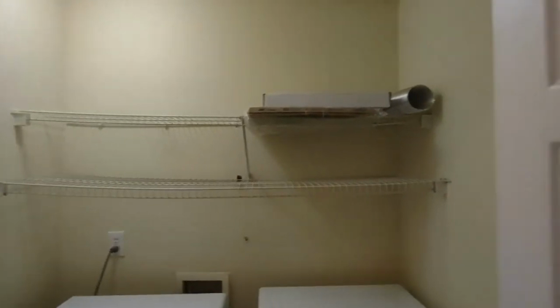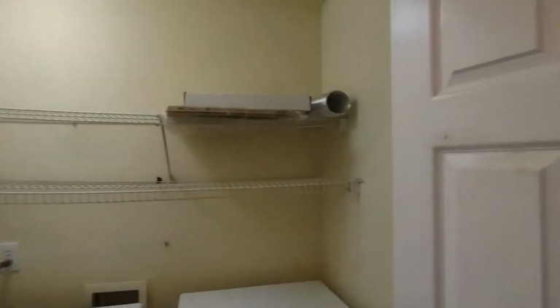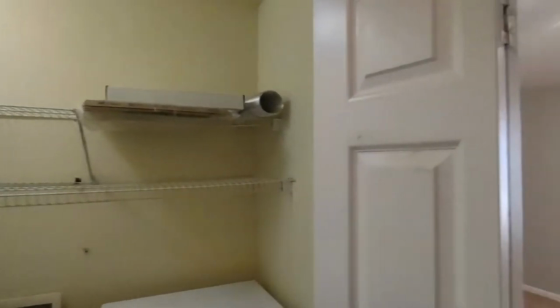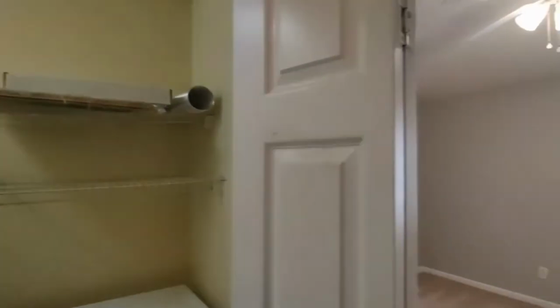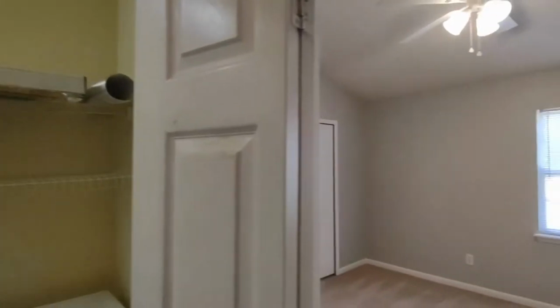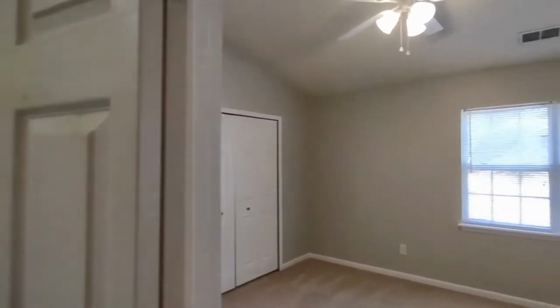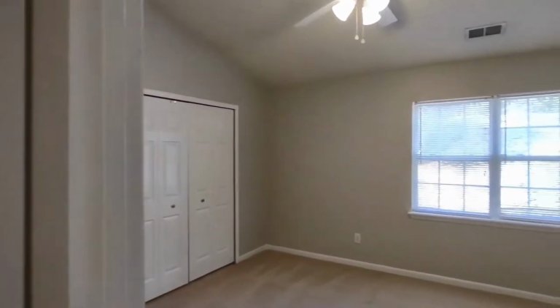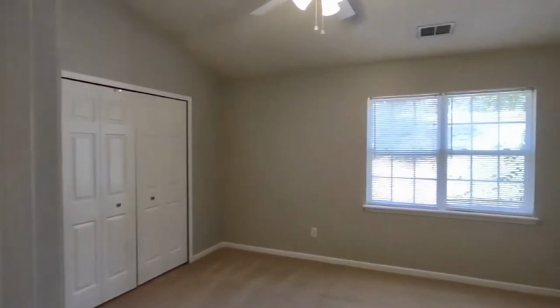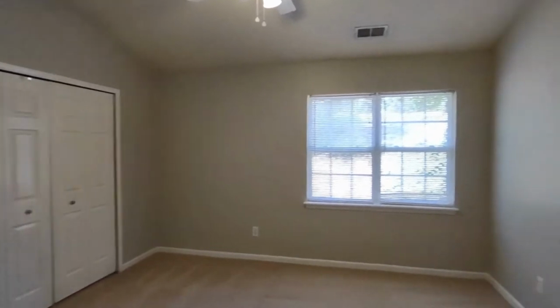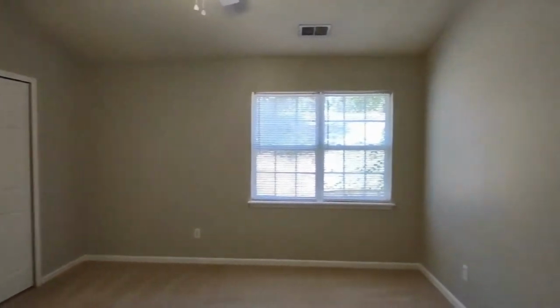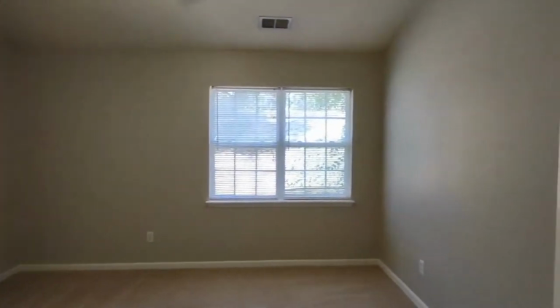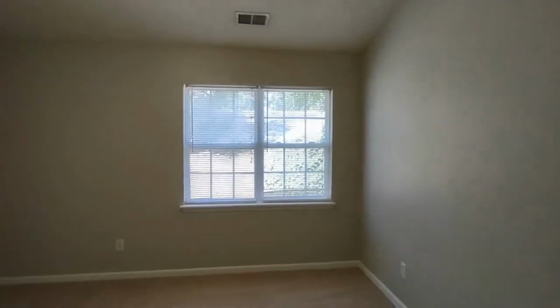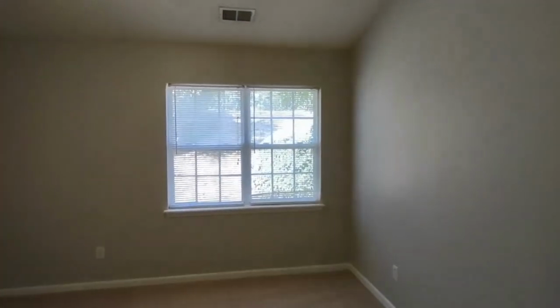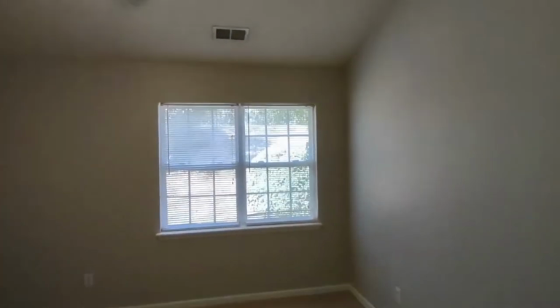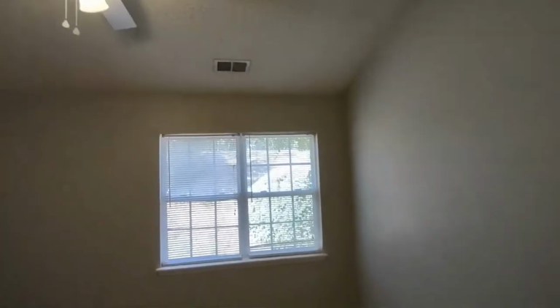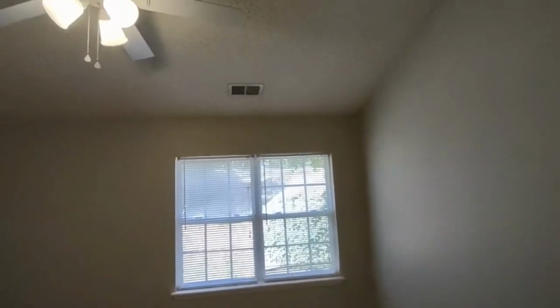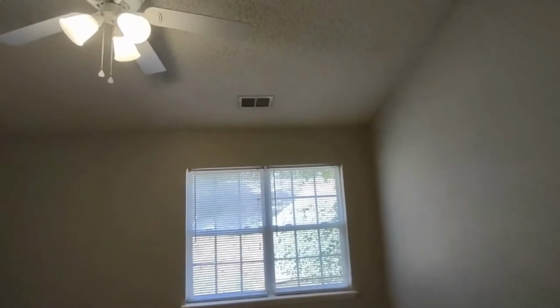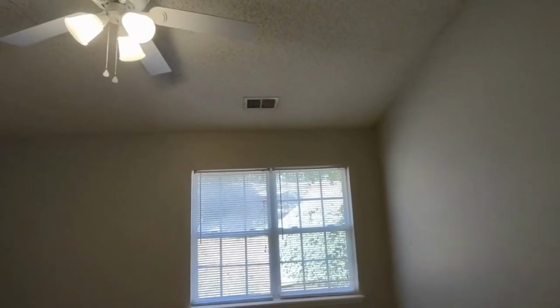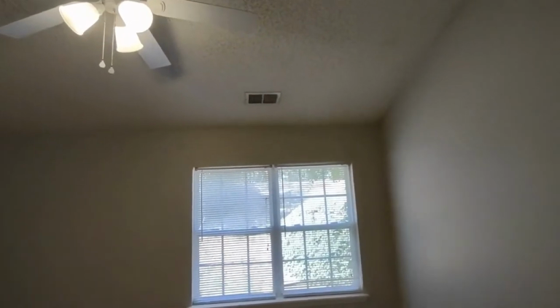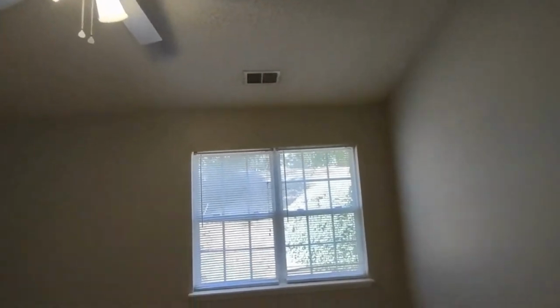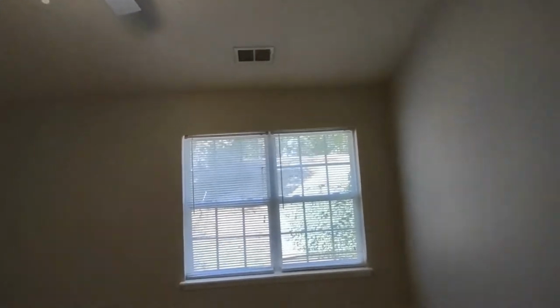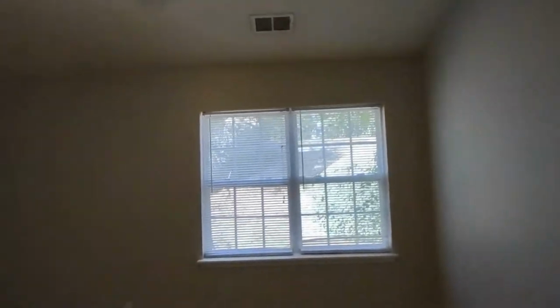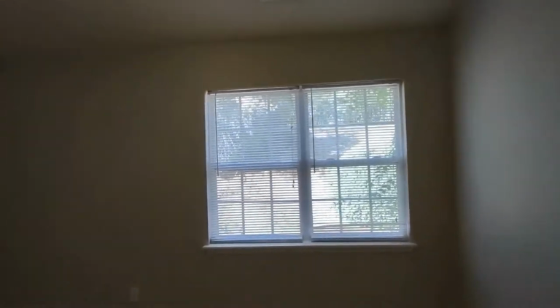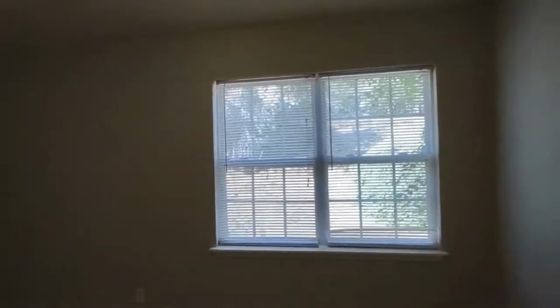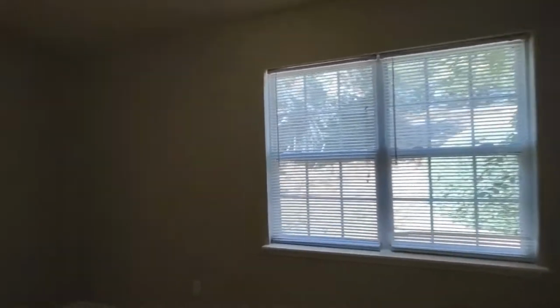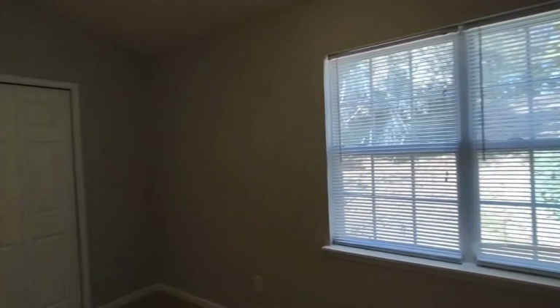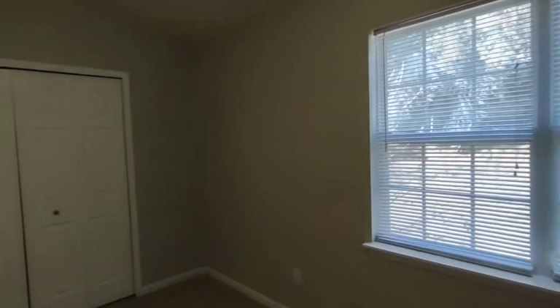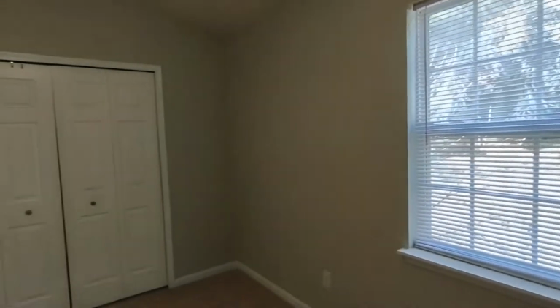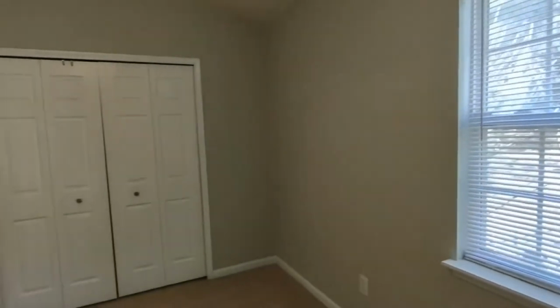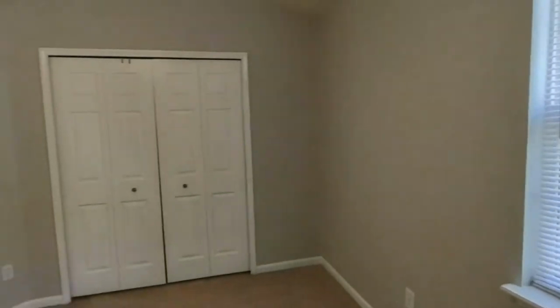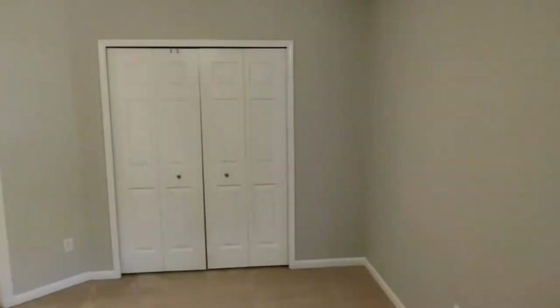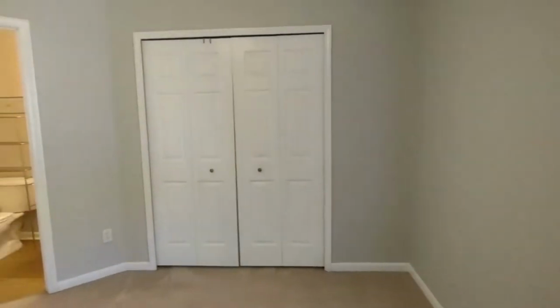To our right now is our master bedroom. The master bedroom features ceiling fan, large rear-facing windows, and large closet.